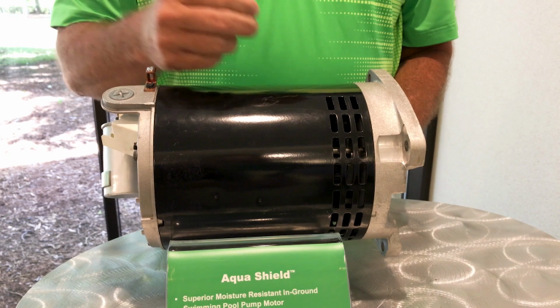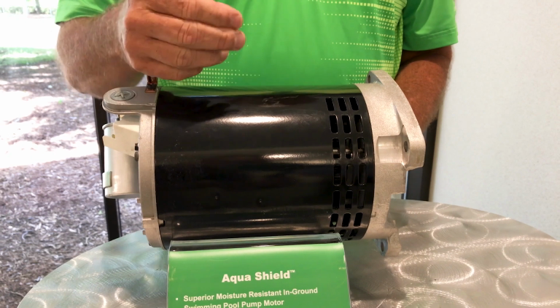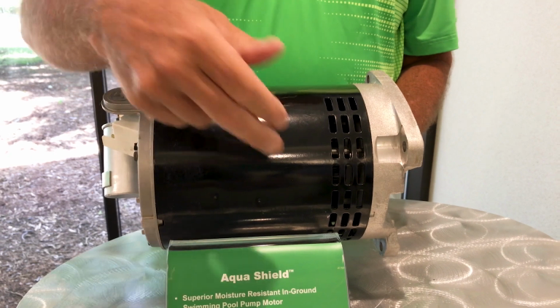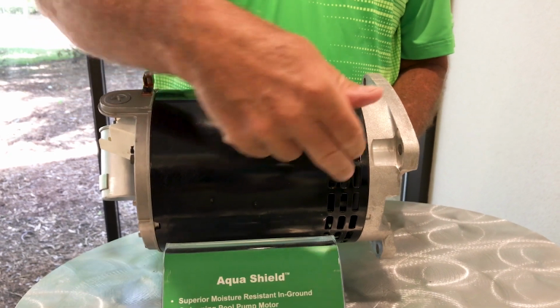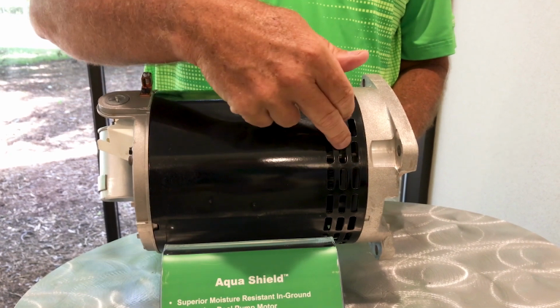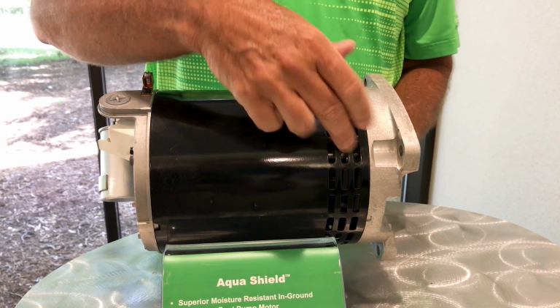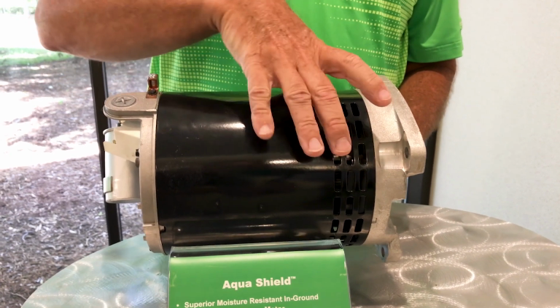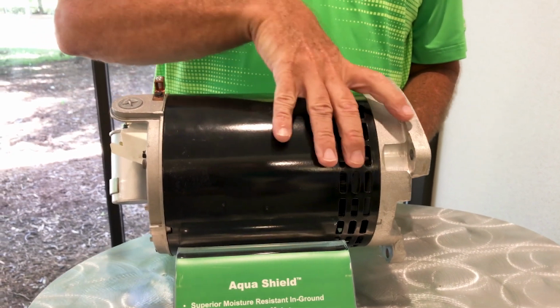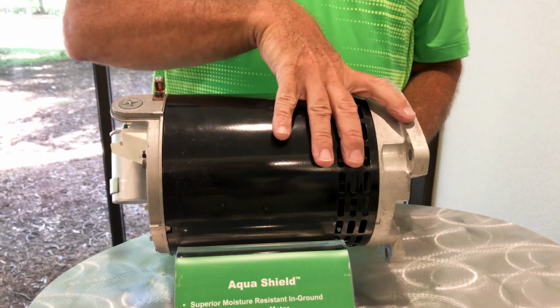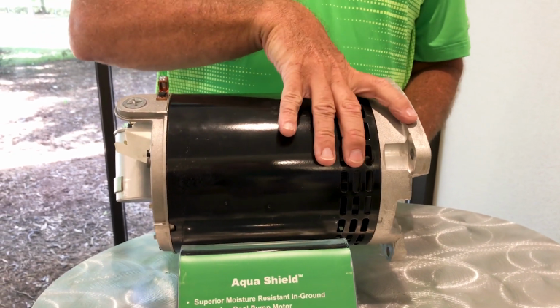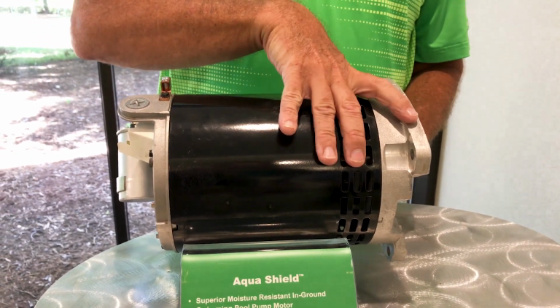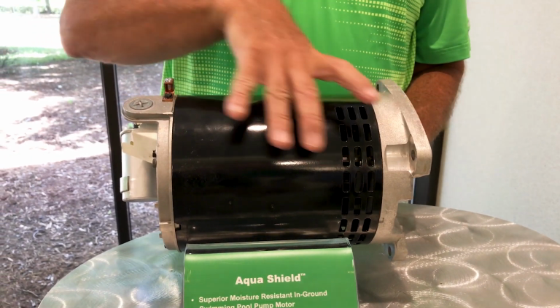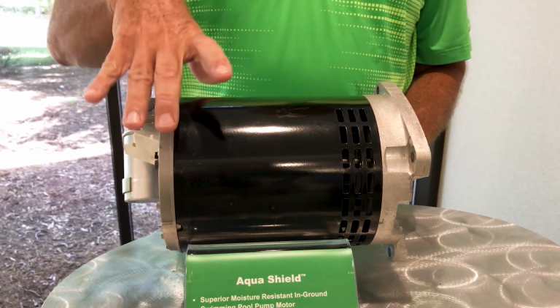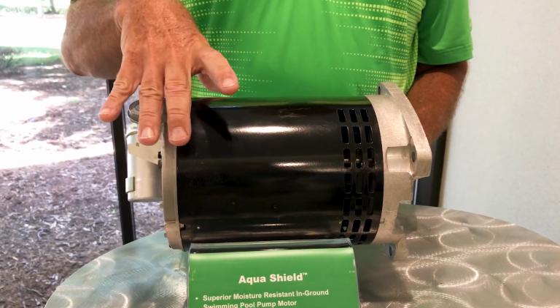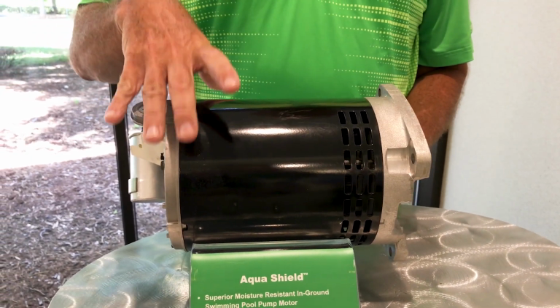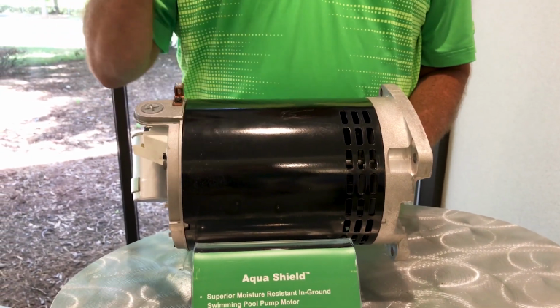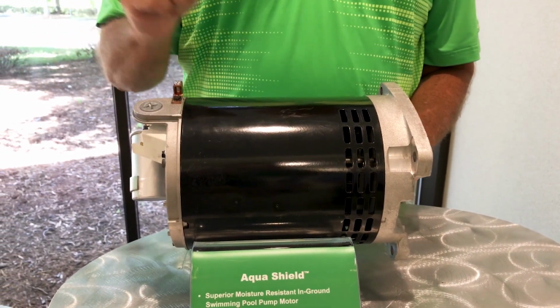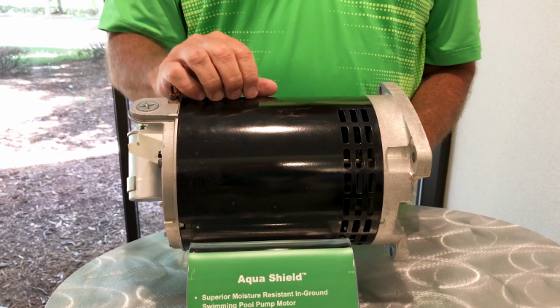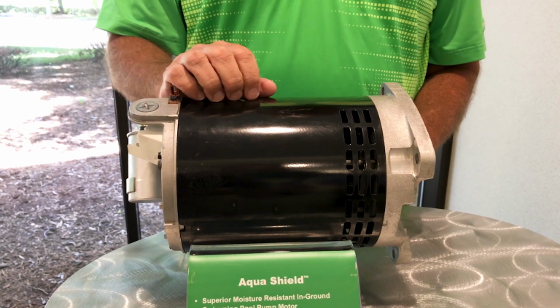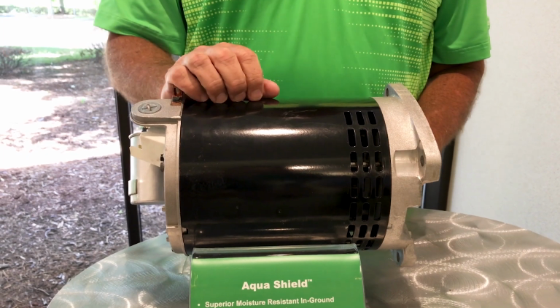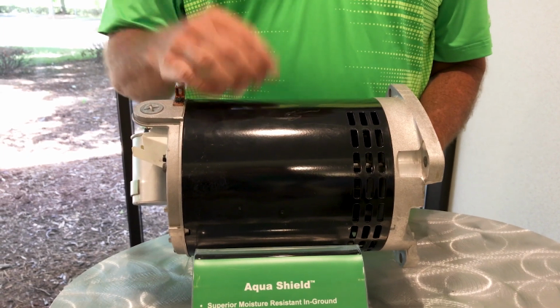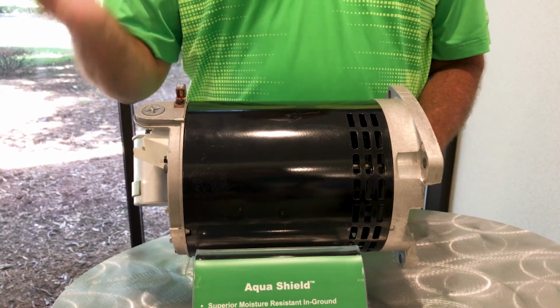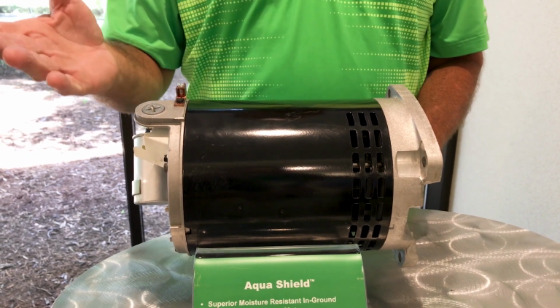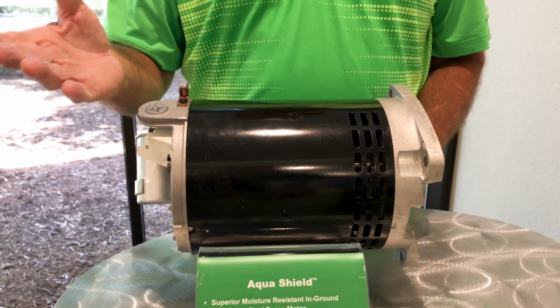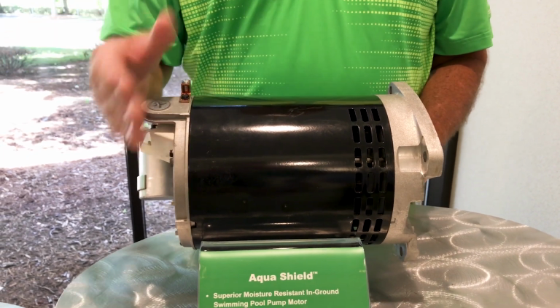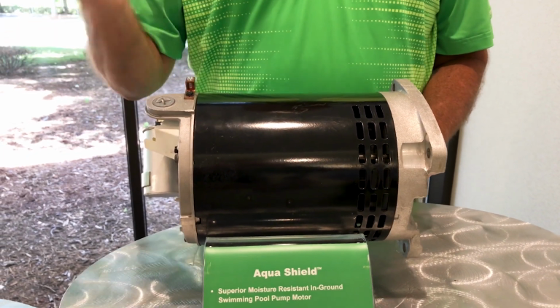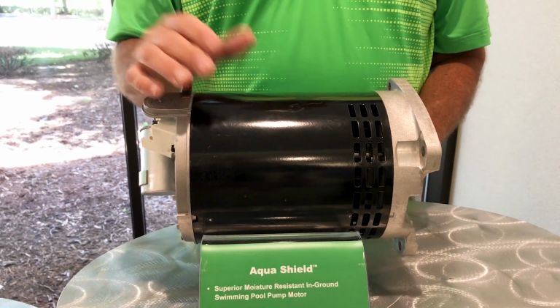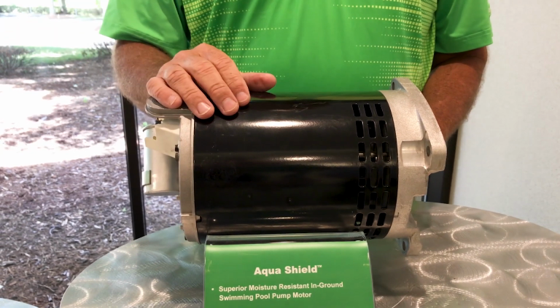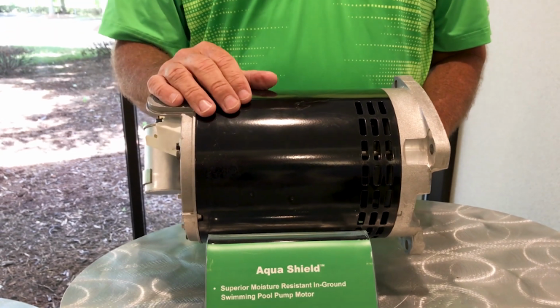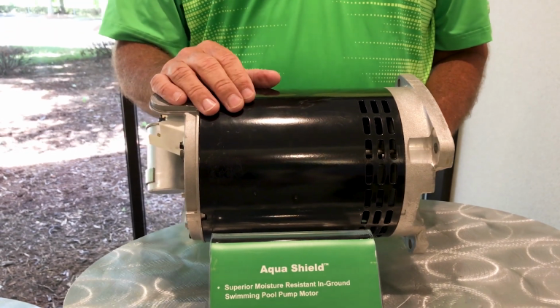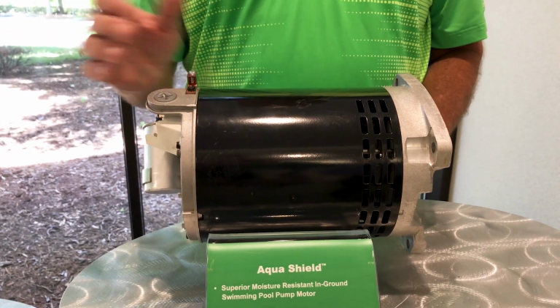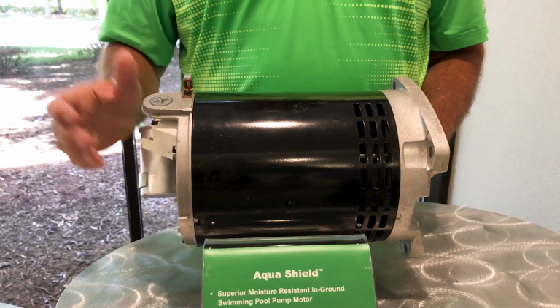When we bring the air in, we also move it around the windings instead of going through the windings, and that helps keep them drier. And remember, a dry motor is a happy motor.